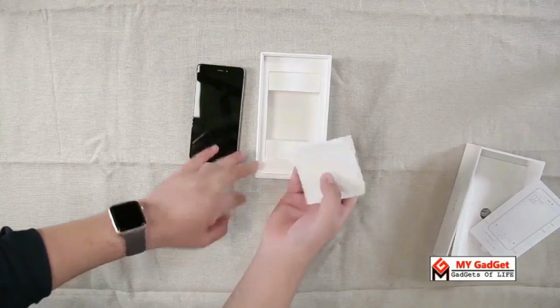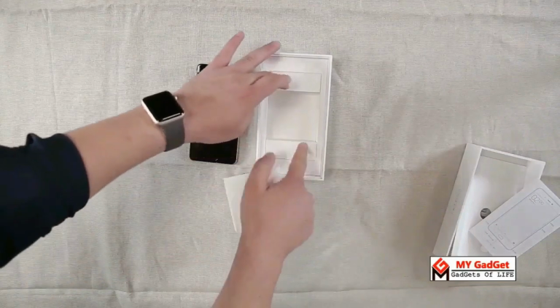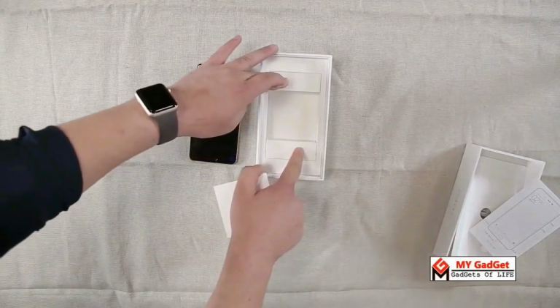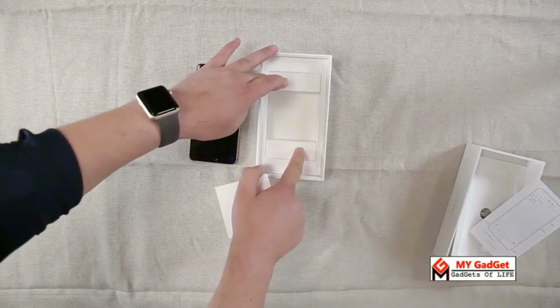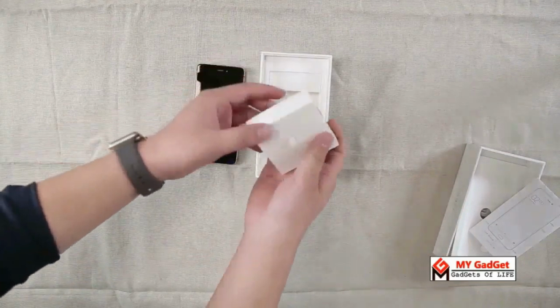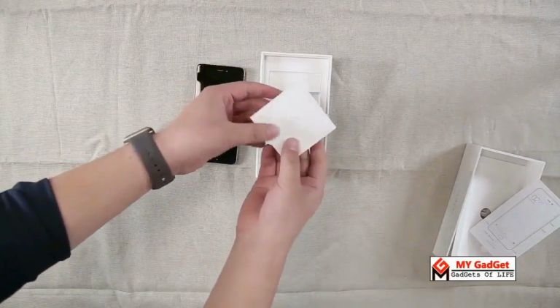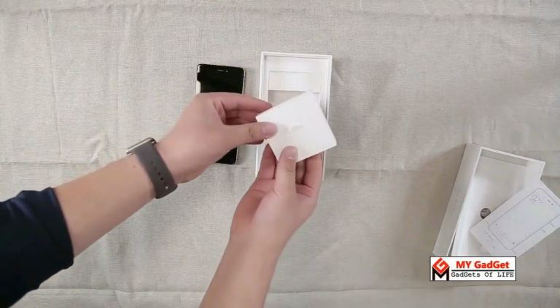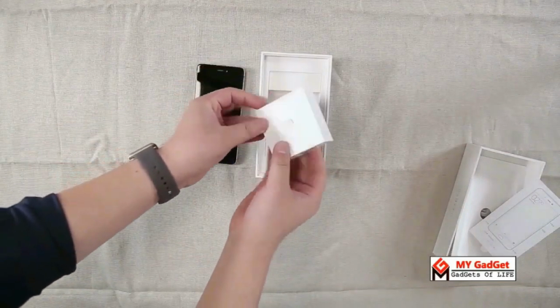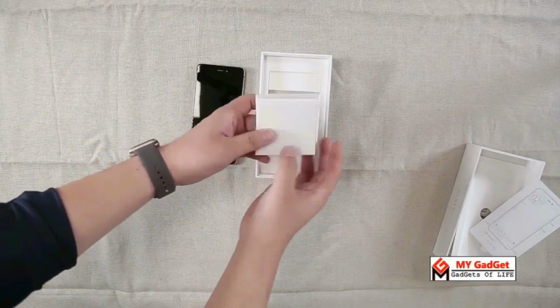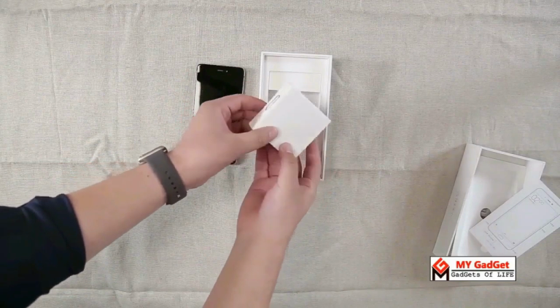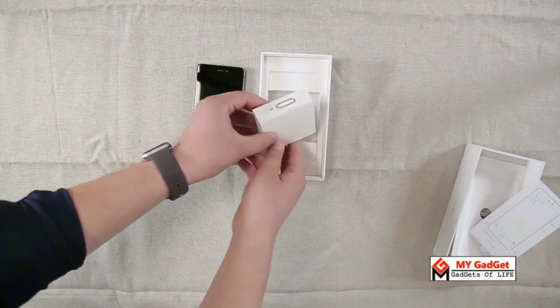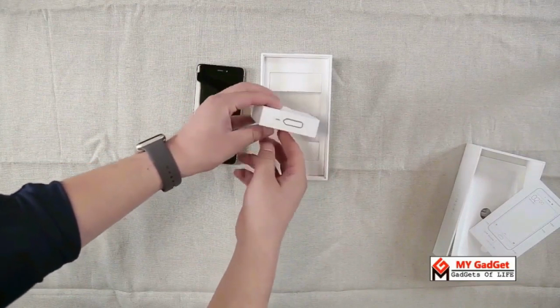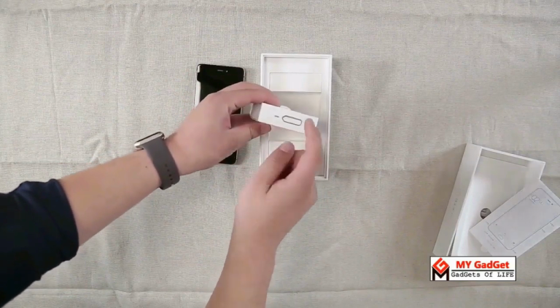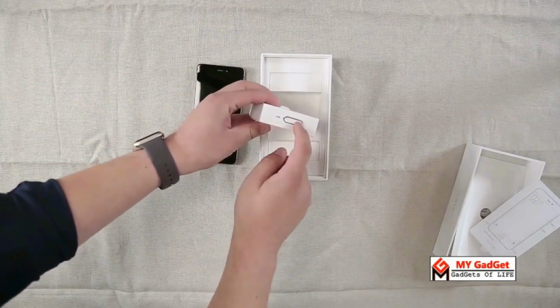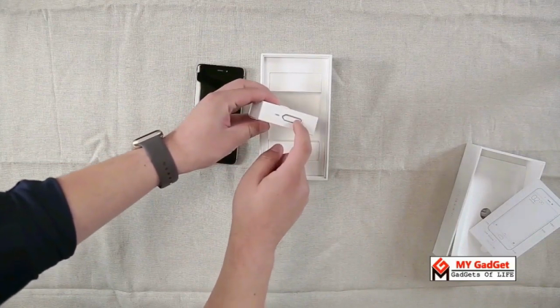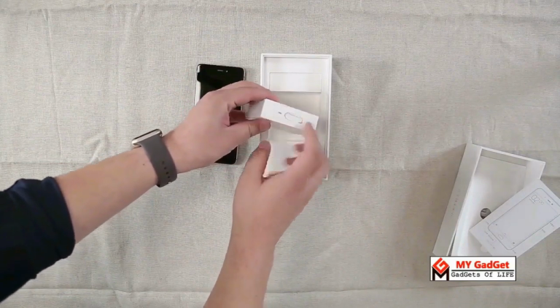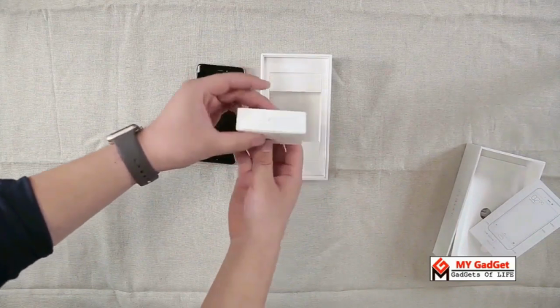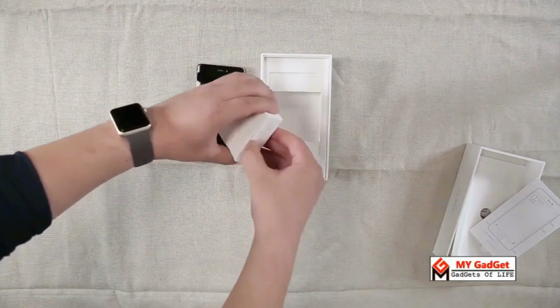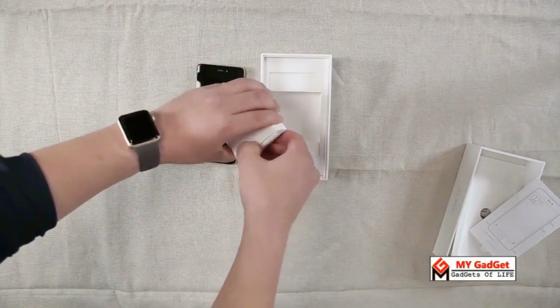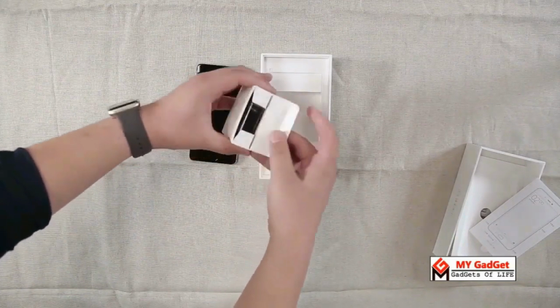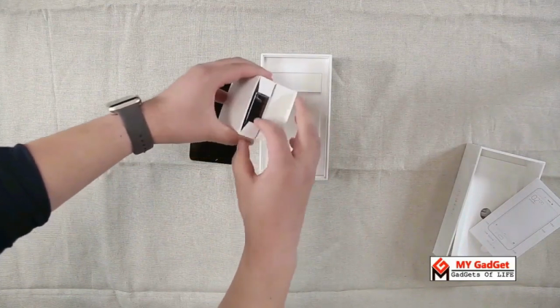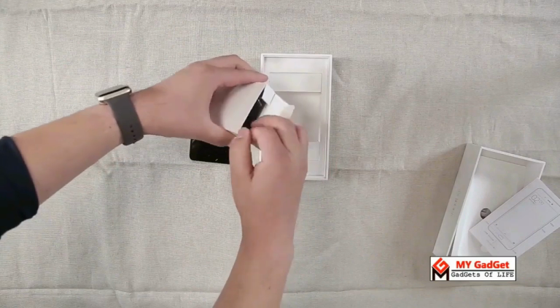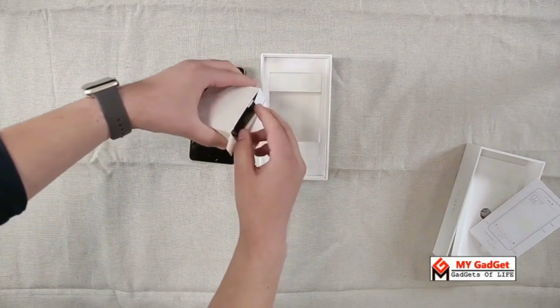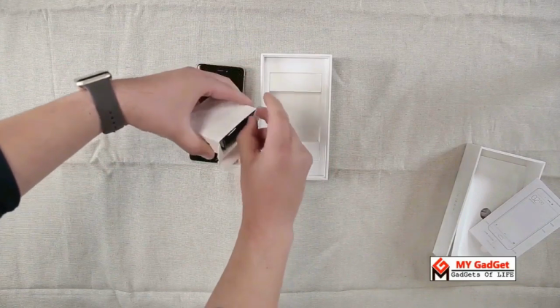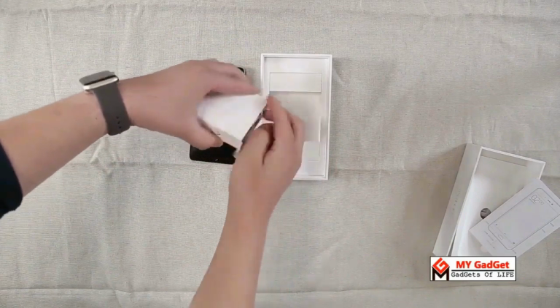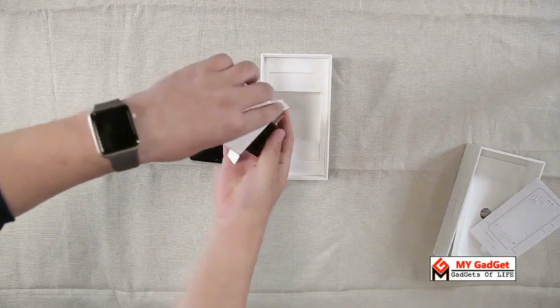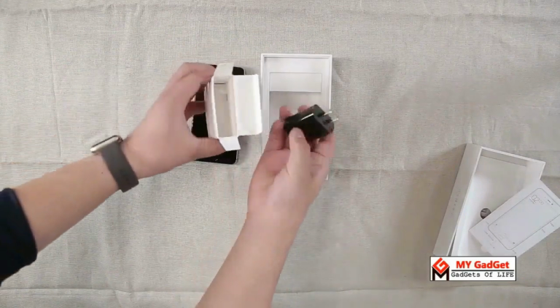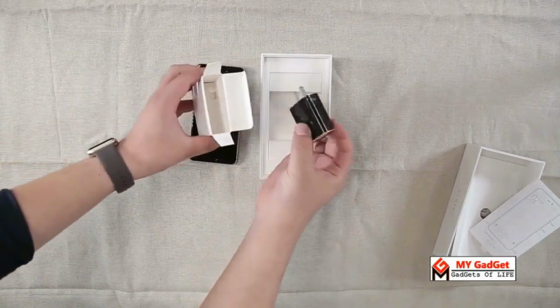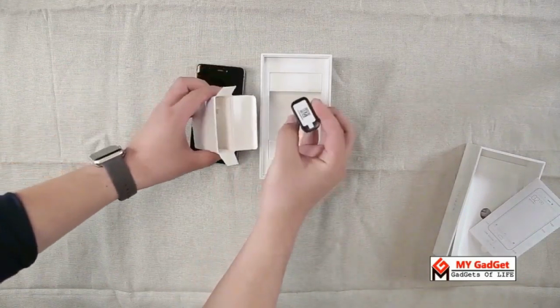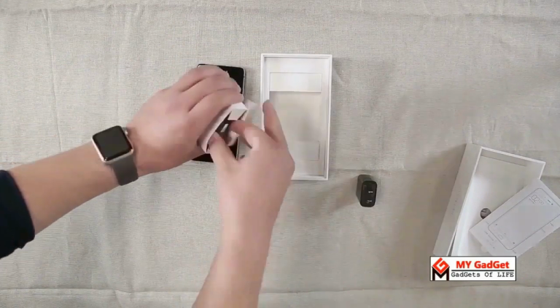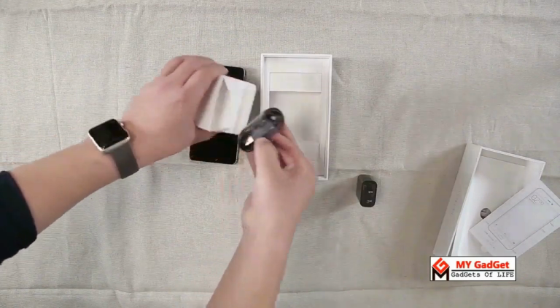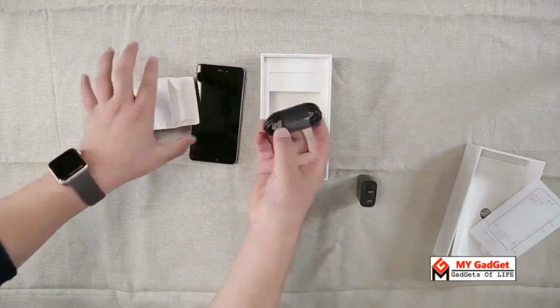Next you will get a box which includes the other accessories. At the side of the box there is a SIM ejector tool that is attached, and inside the box you will get a charging adapter and a USB Type-C cable.